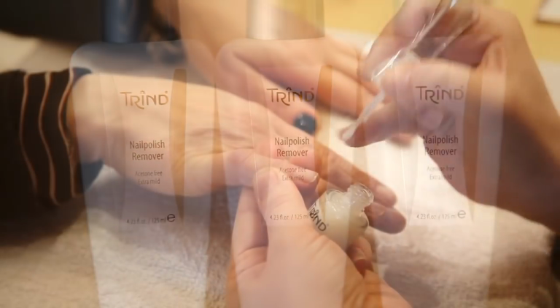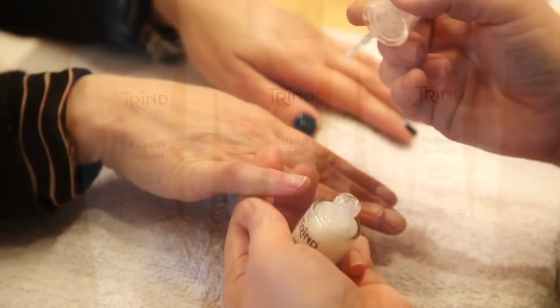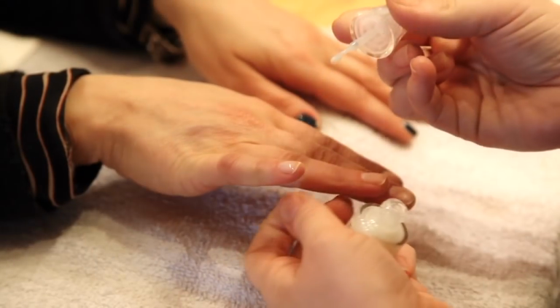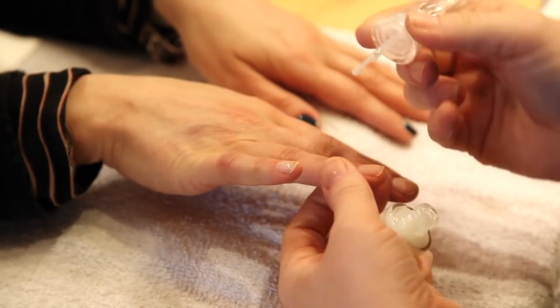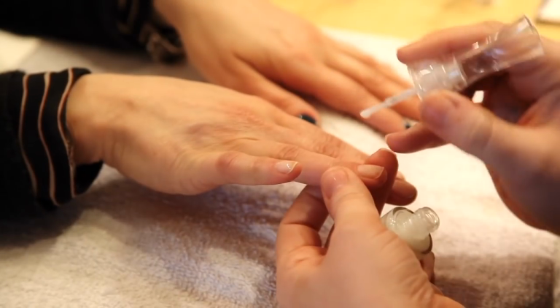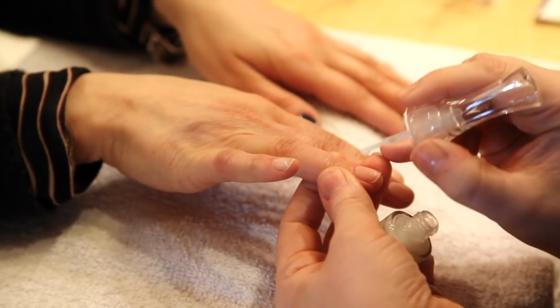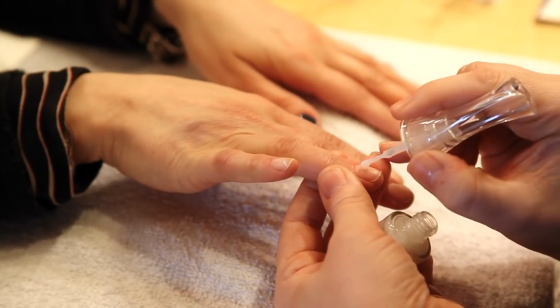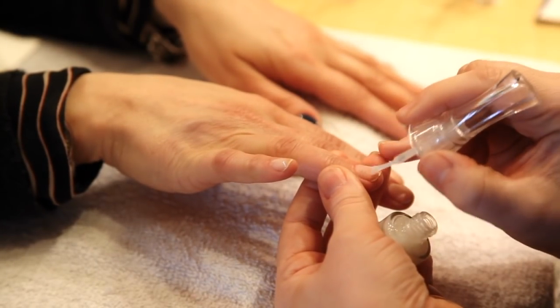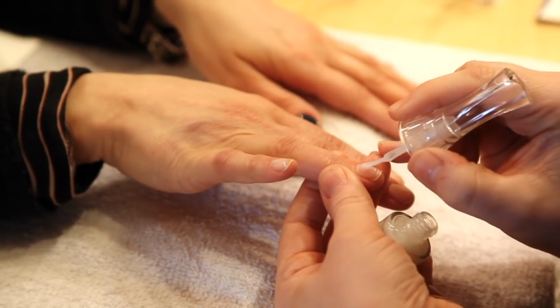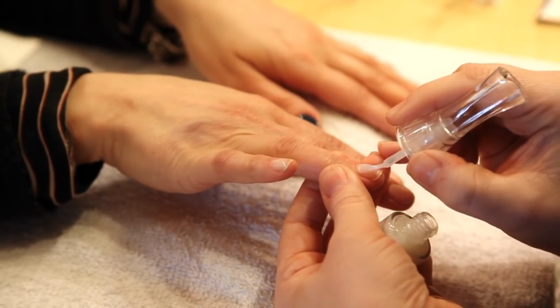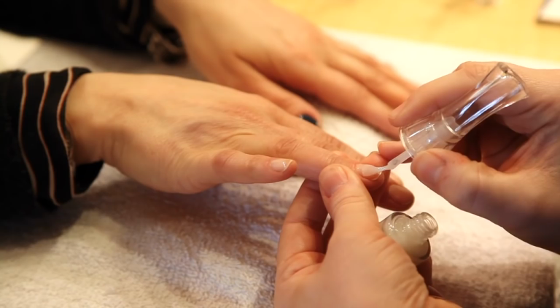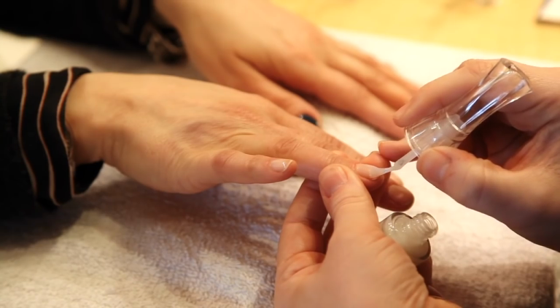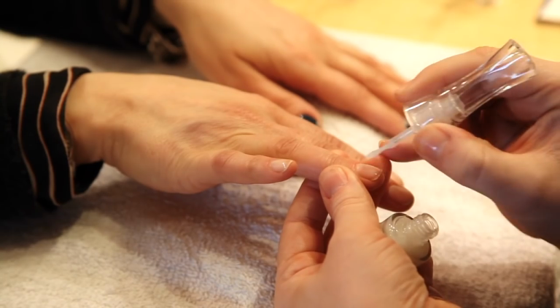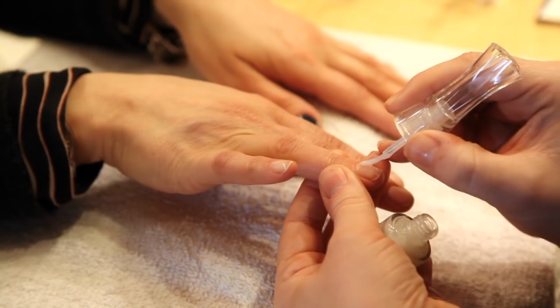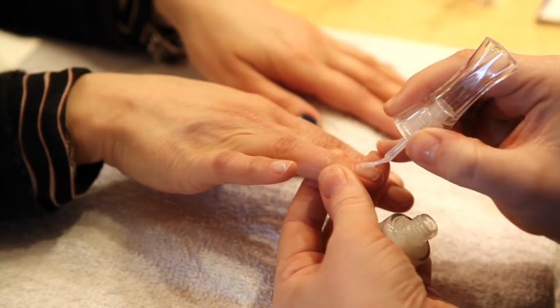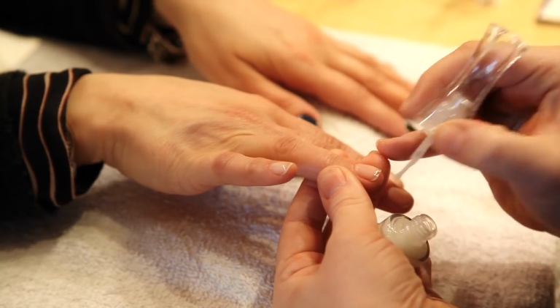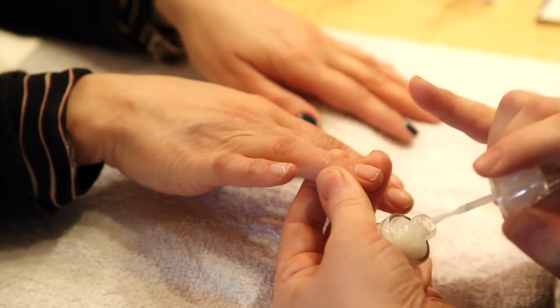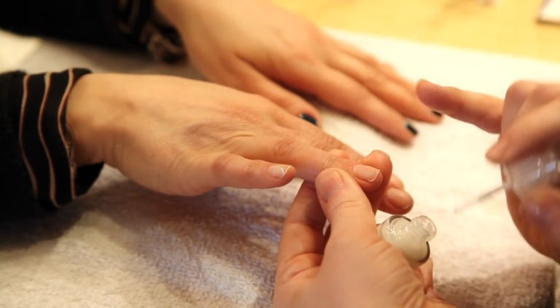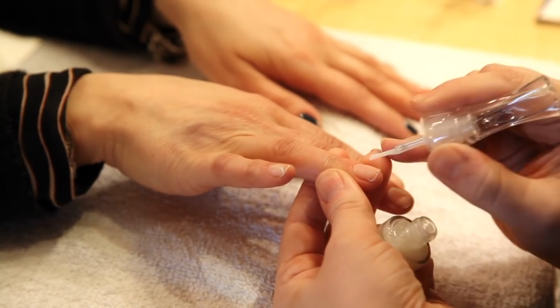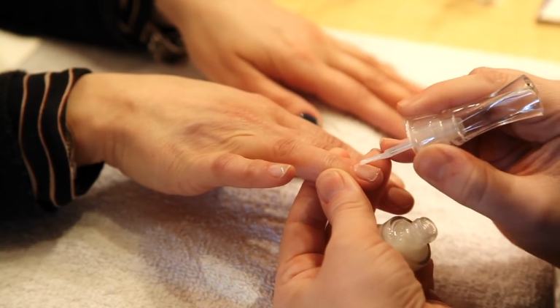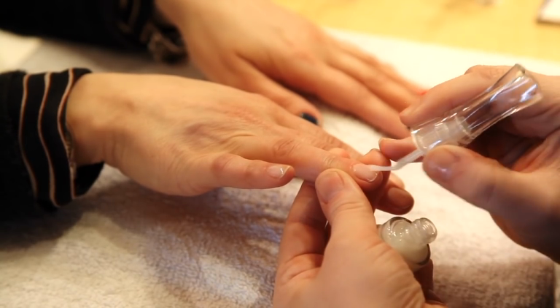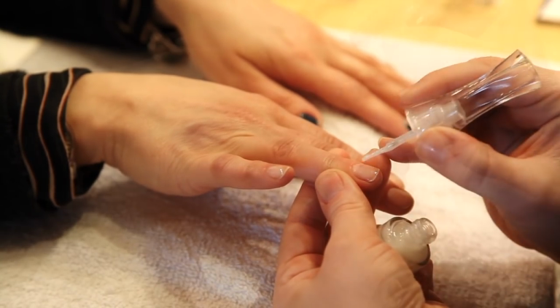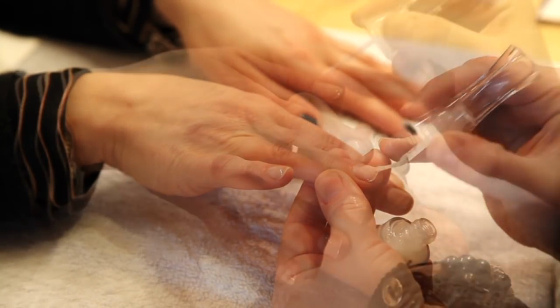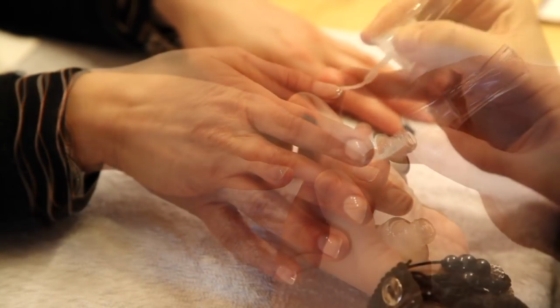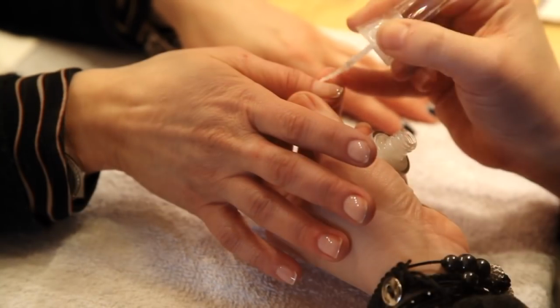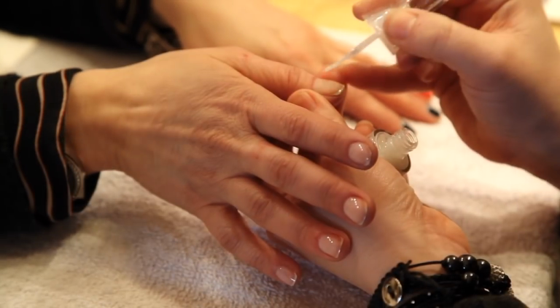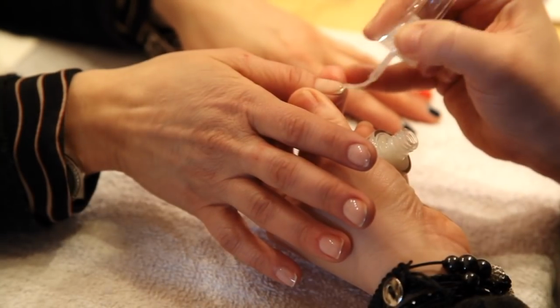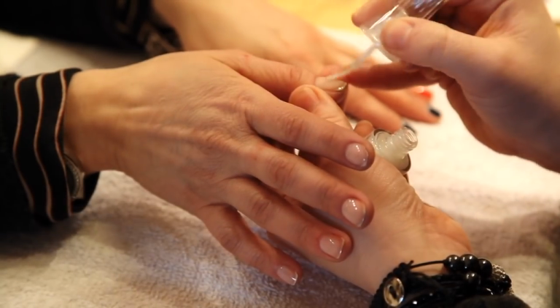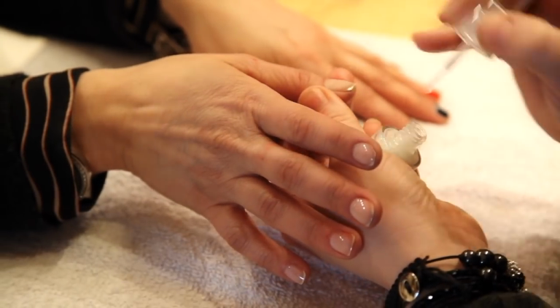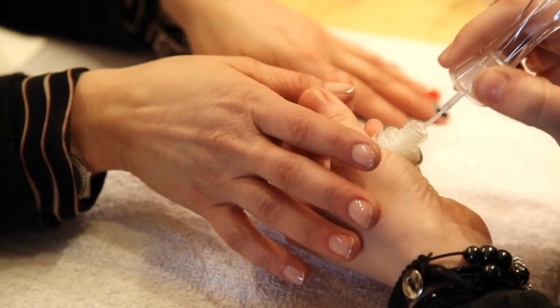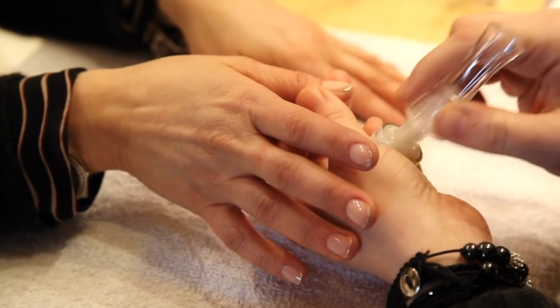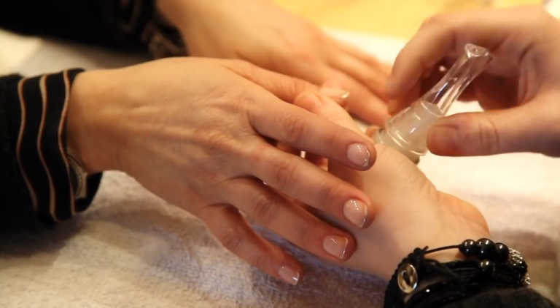Now we're going to take the nail repair — it's going to be the base coat. We just want to give this a little bit of time to dry.